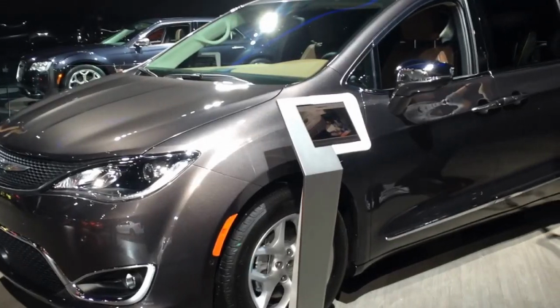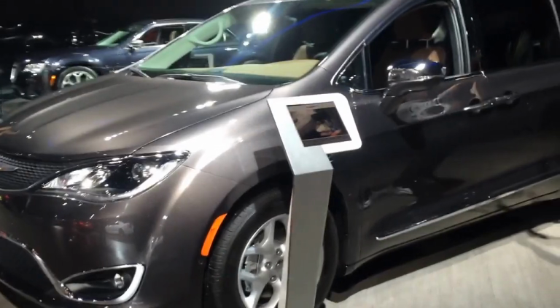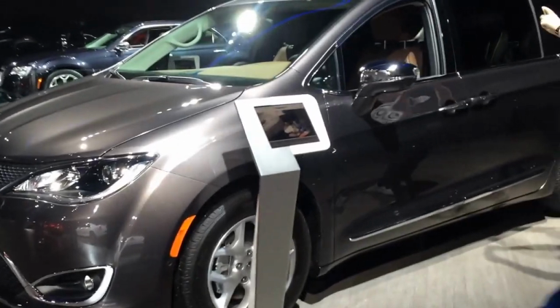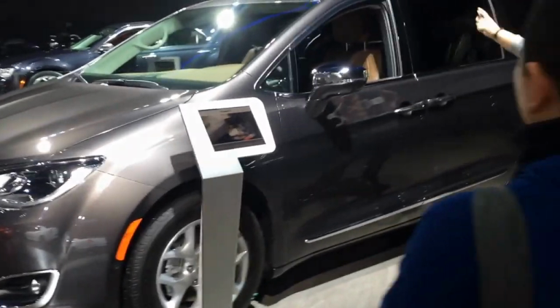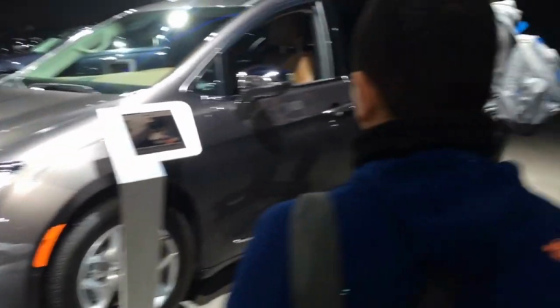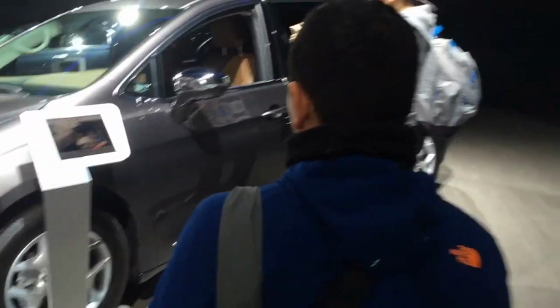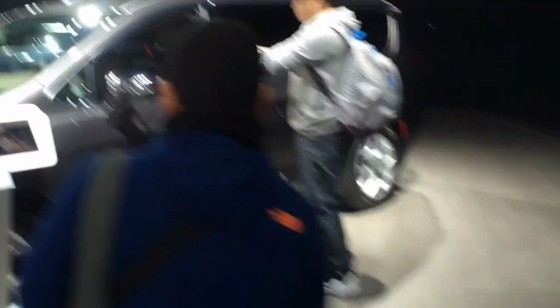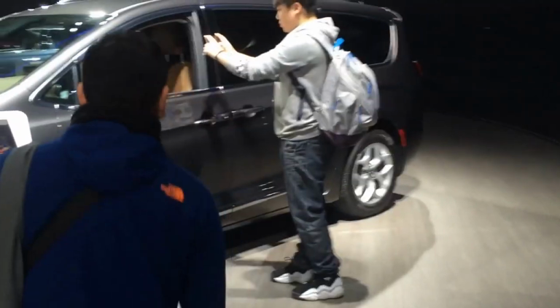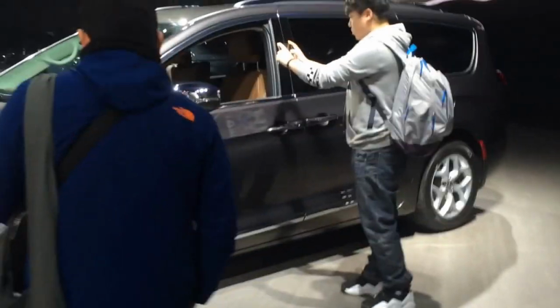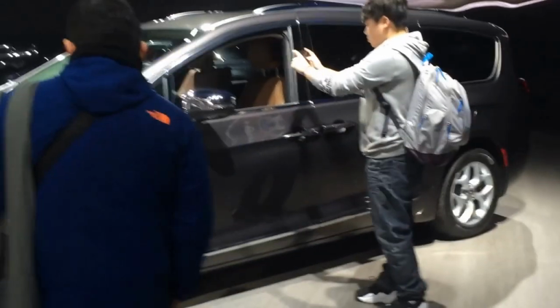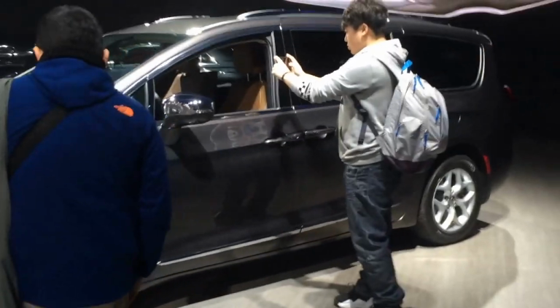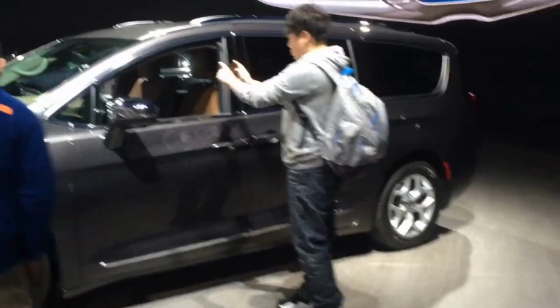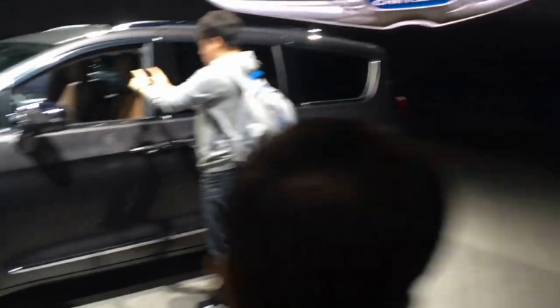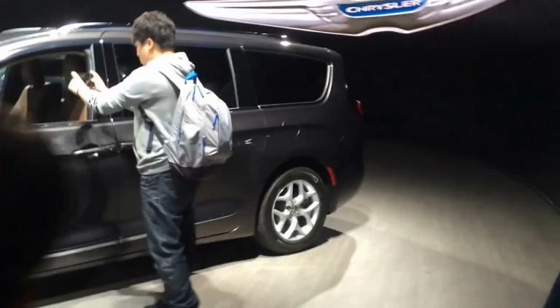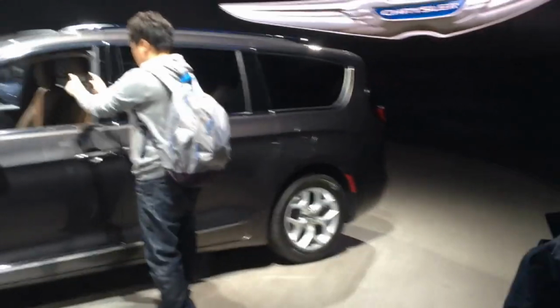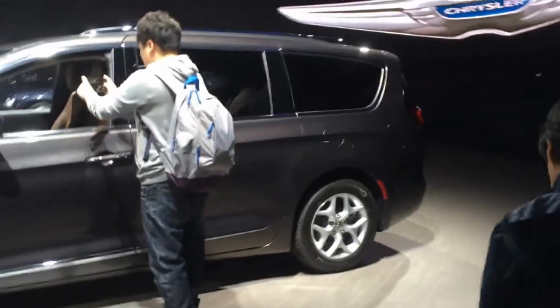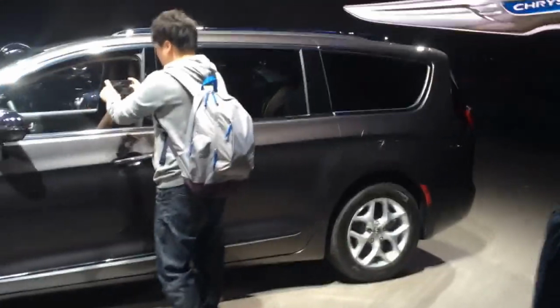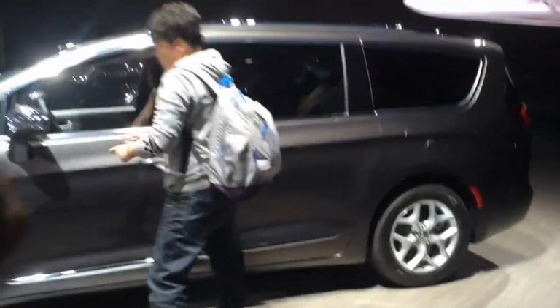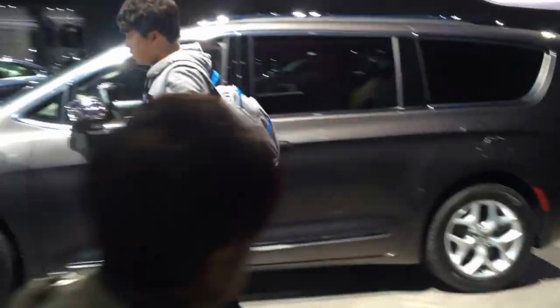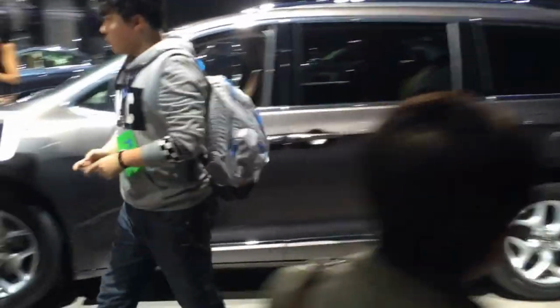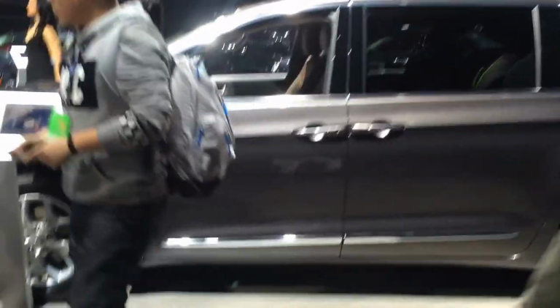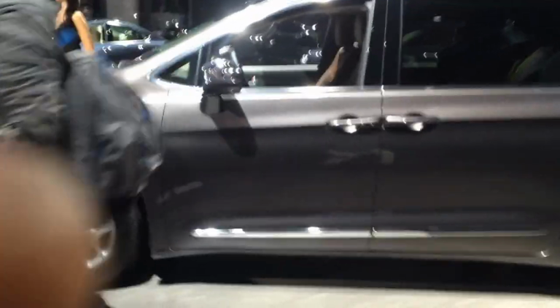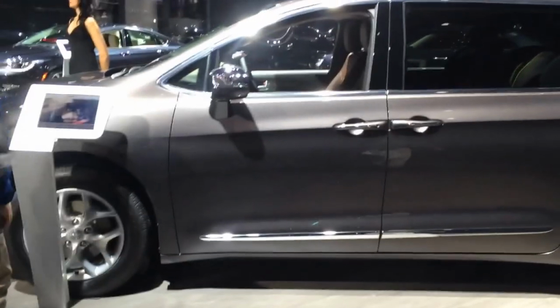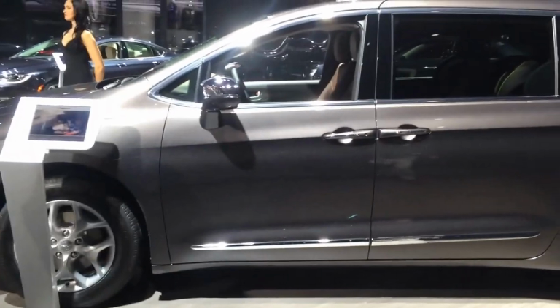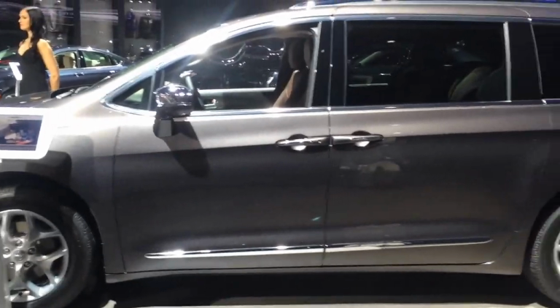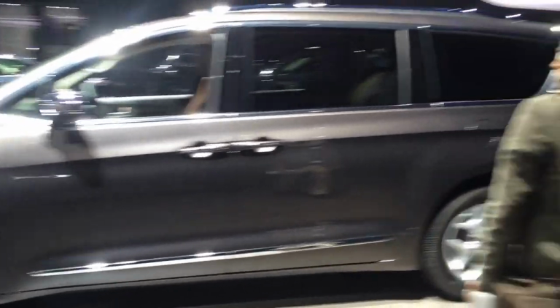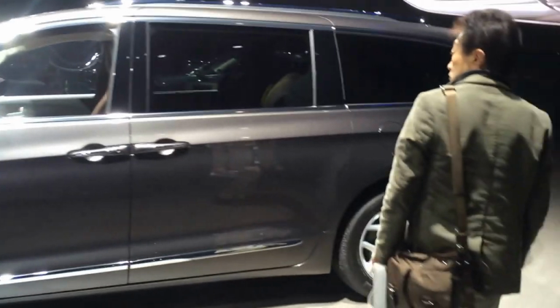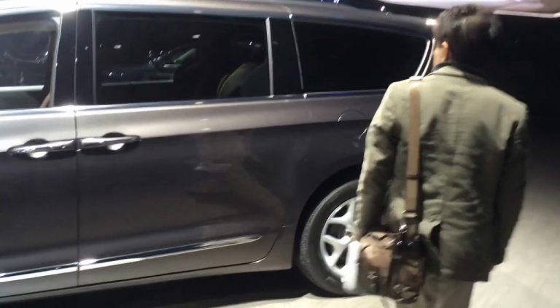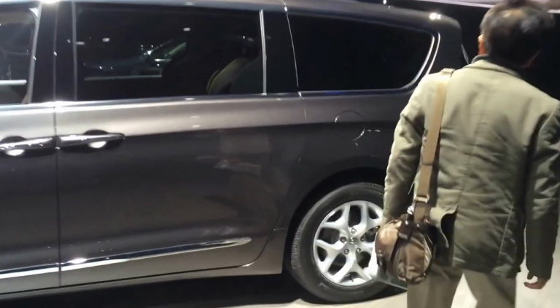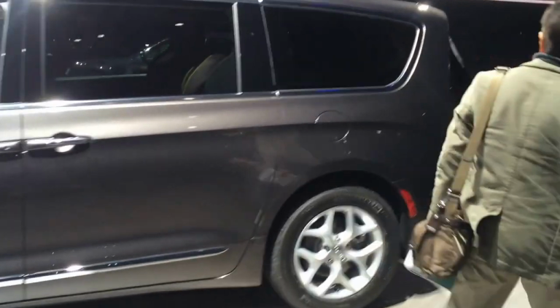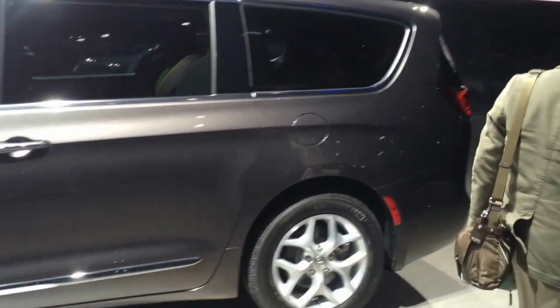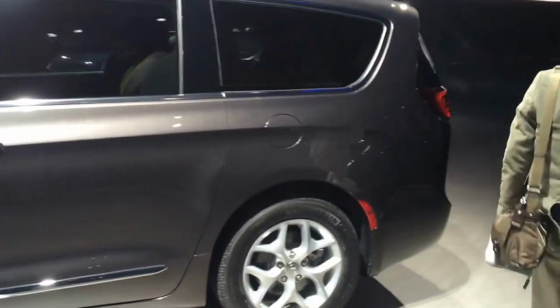This is the new Chrysler Pacifica. It's new for 2016 — all new, actually. And what's notable here is that there's going to be a hybrid model, though that's not the one that's pictured.